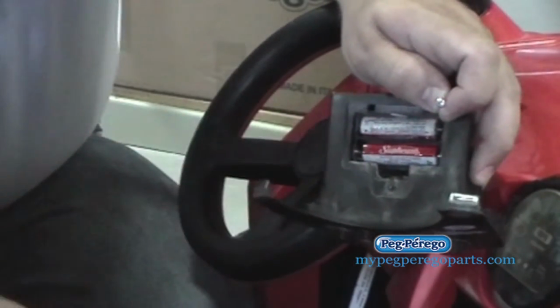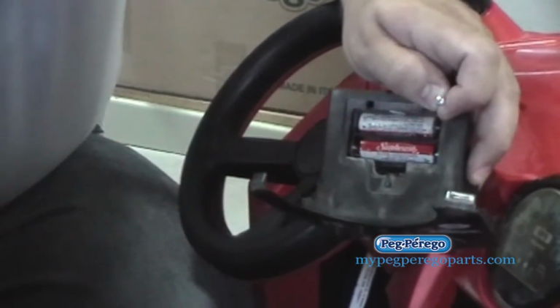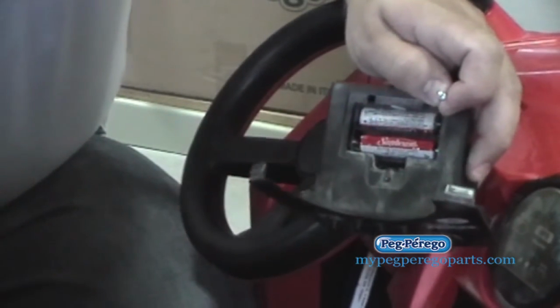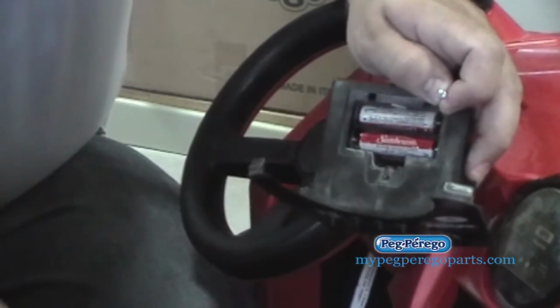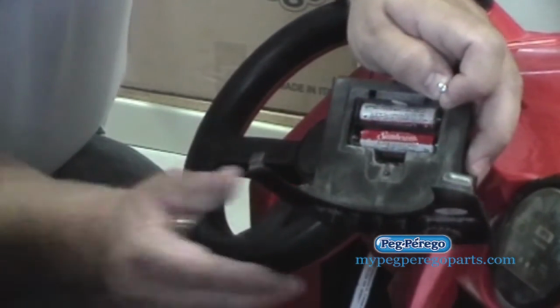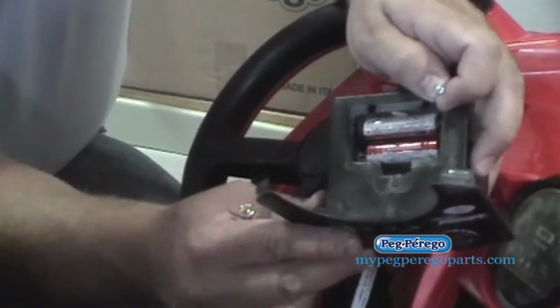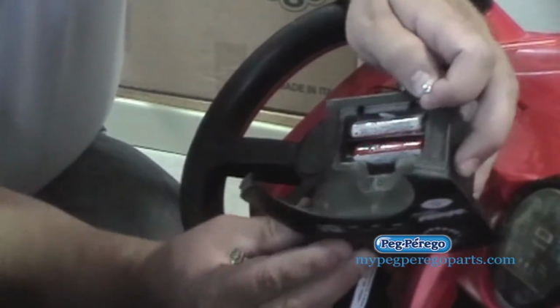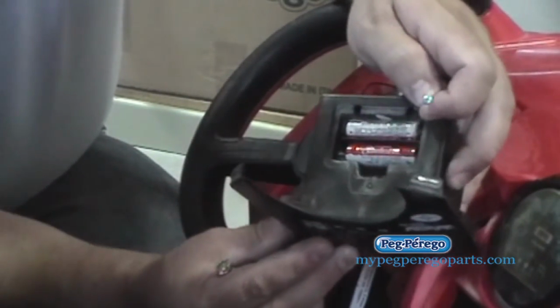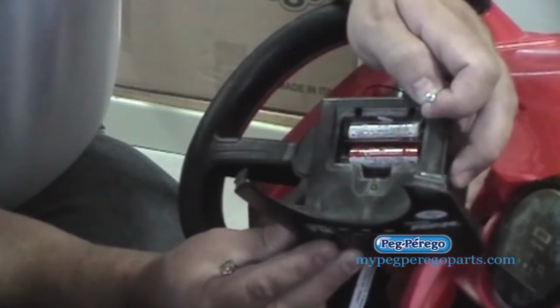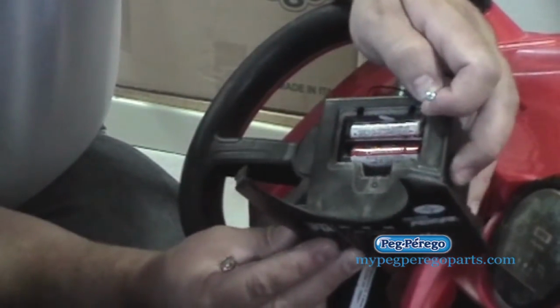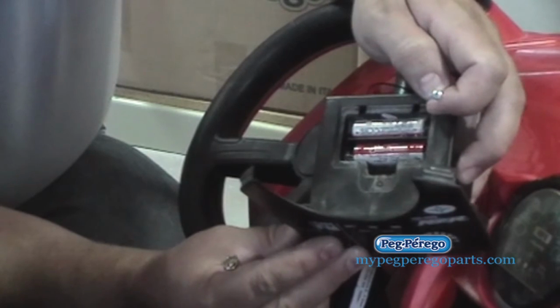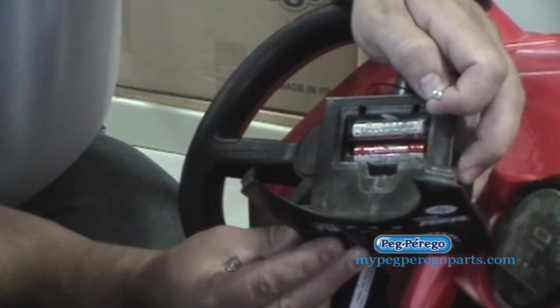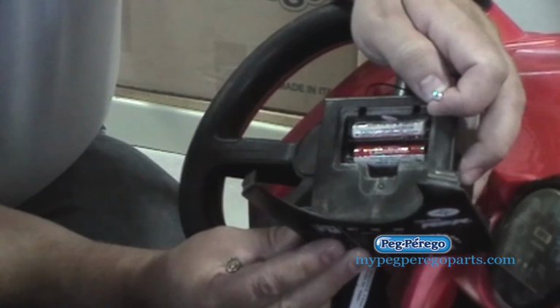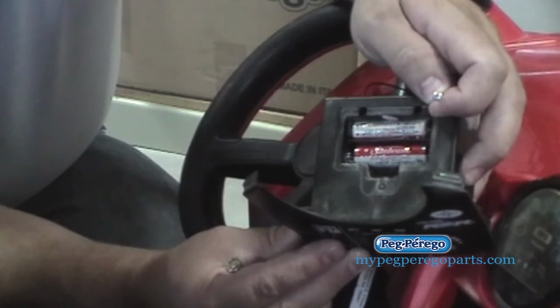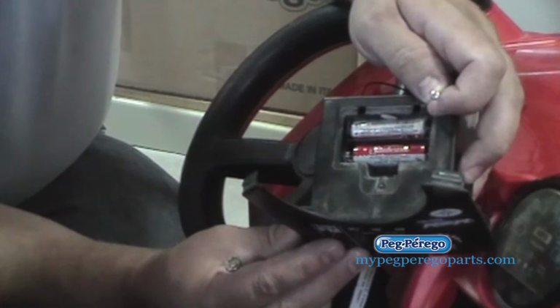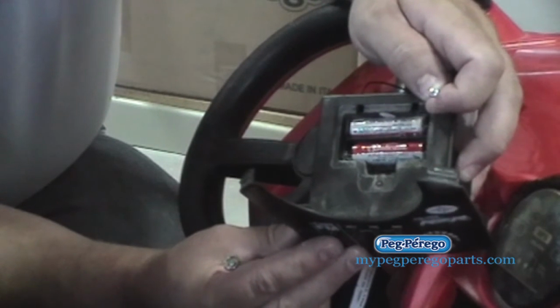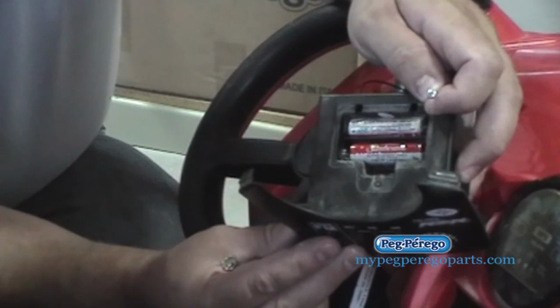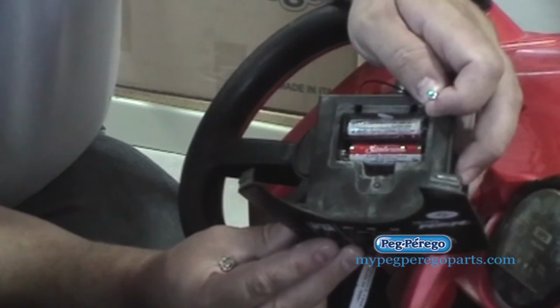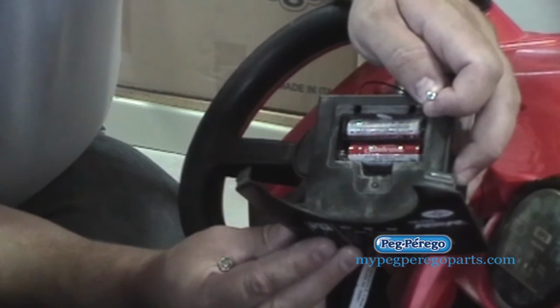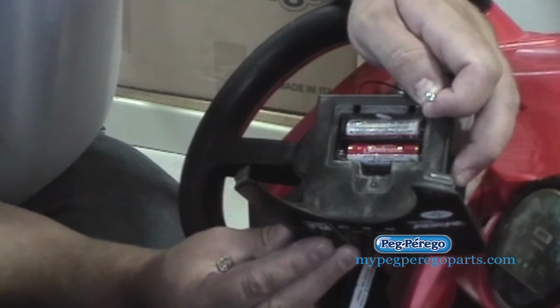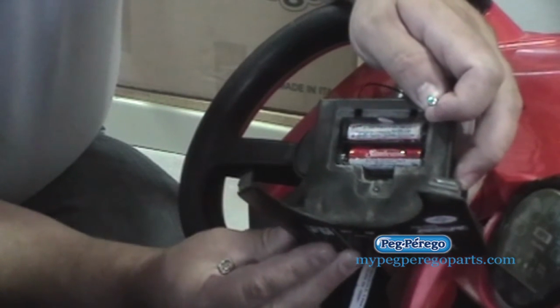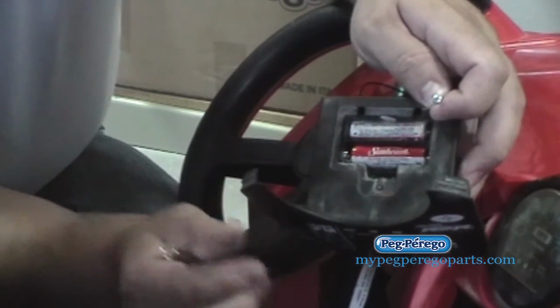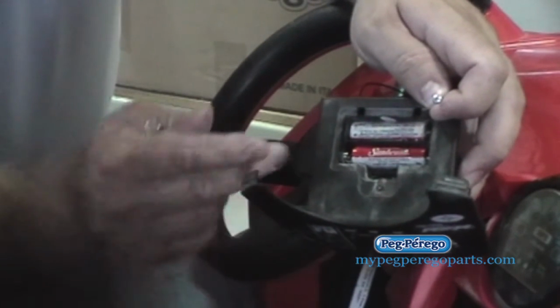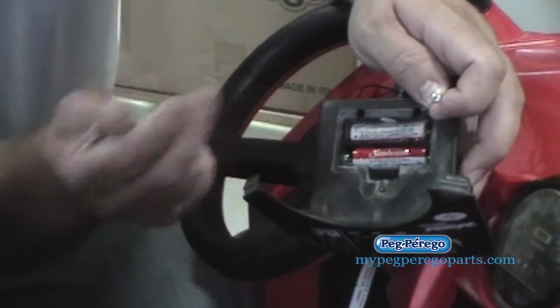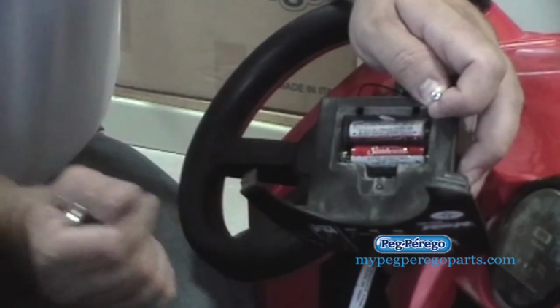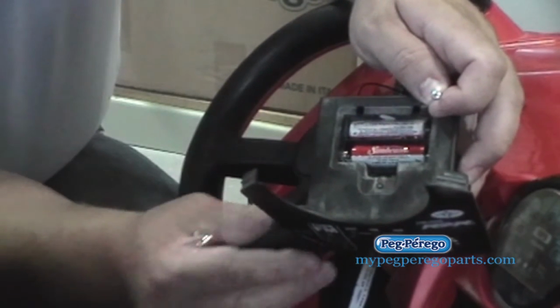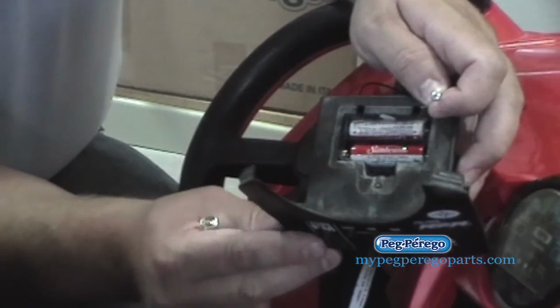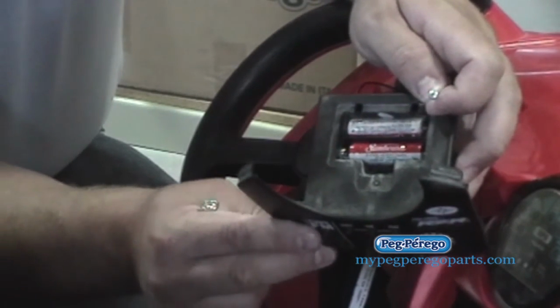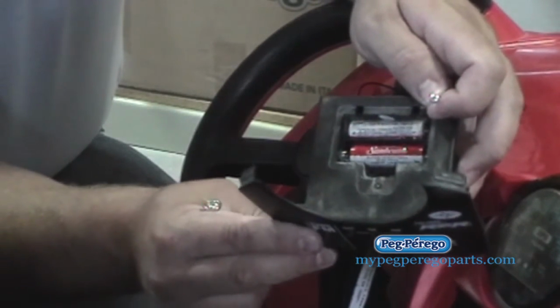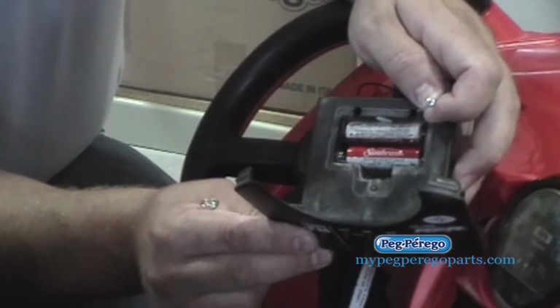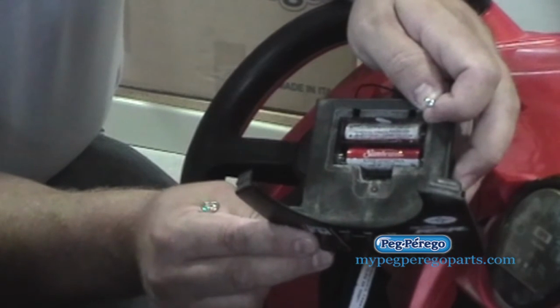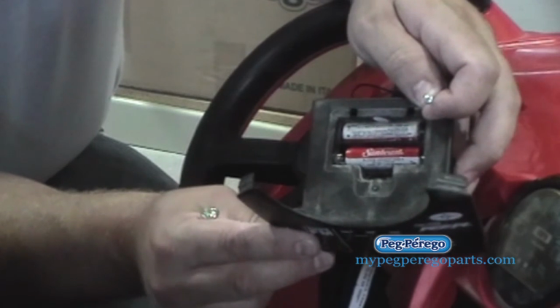It's nothing odd — just regular batteries. Swap those out and you're good to go.